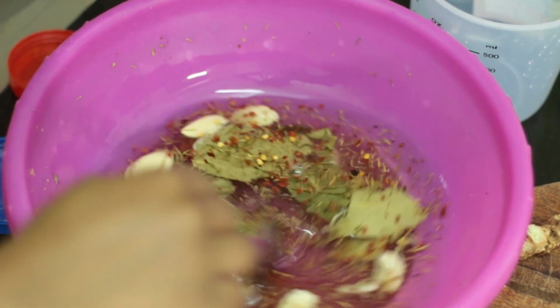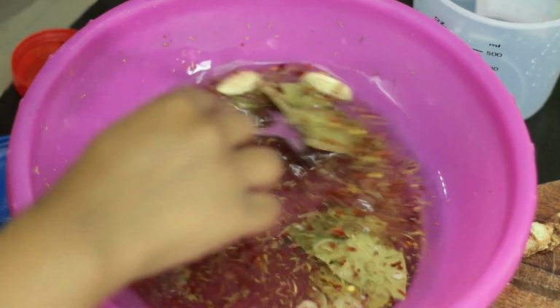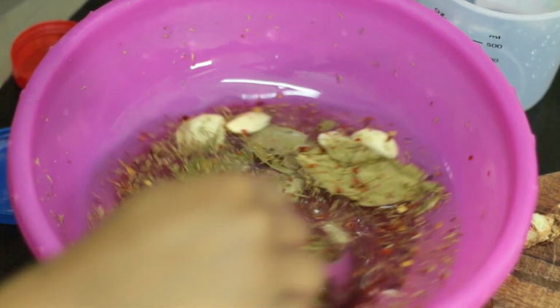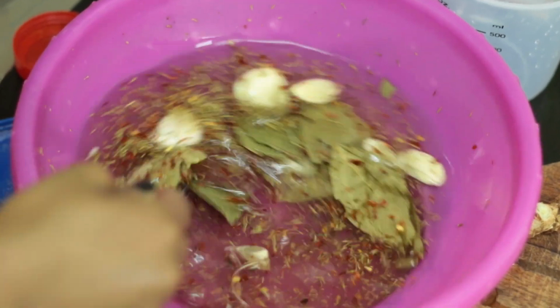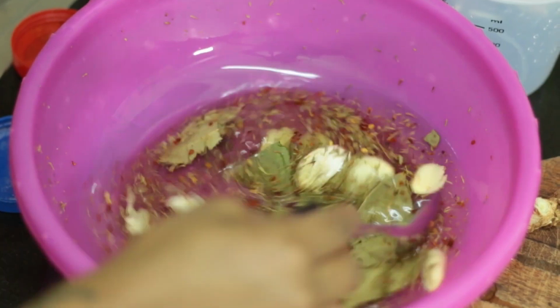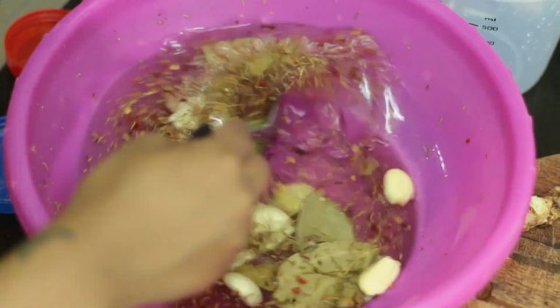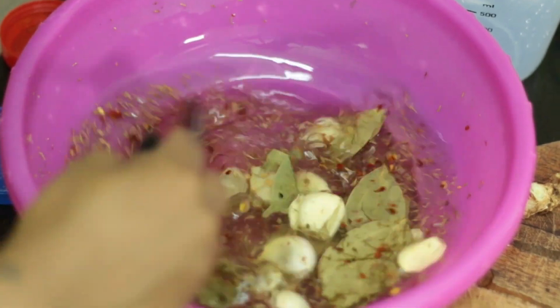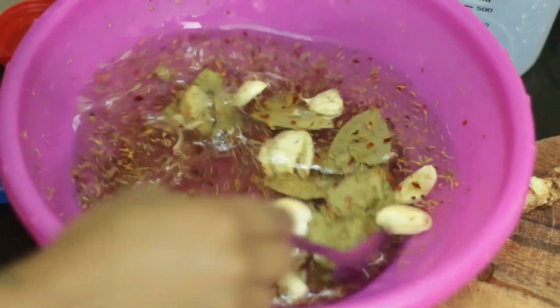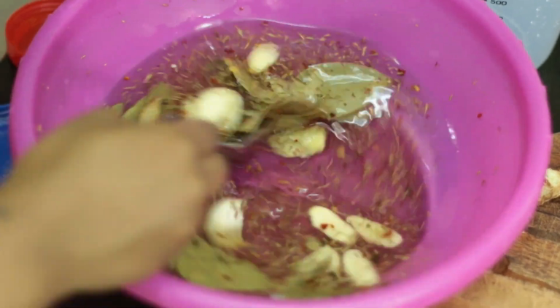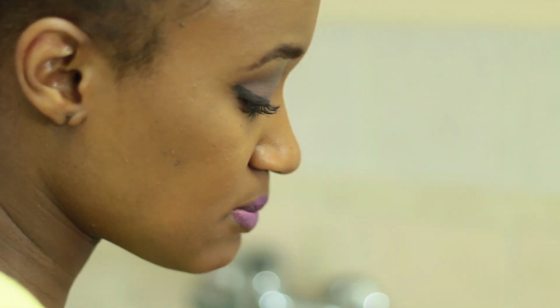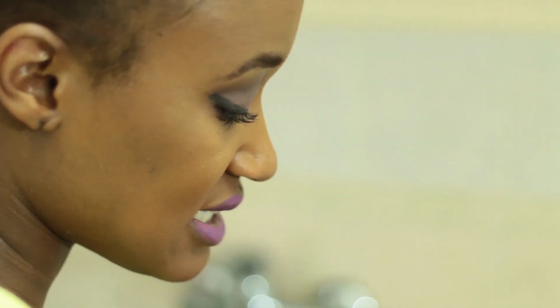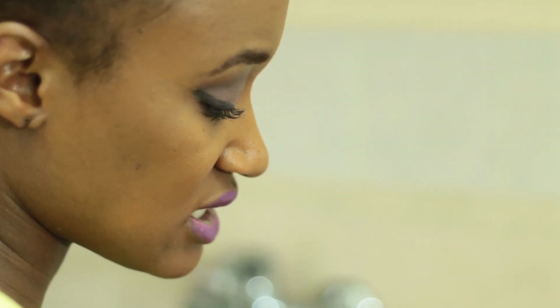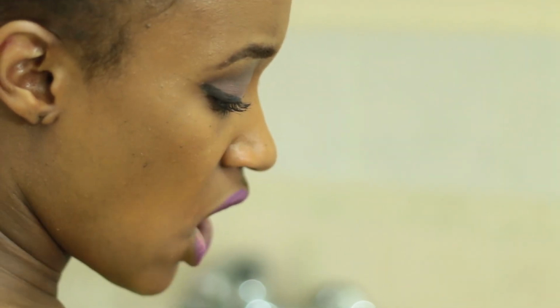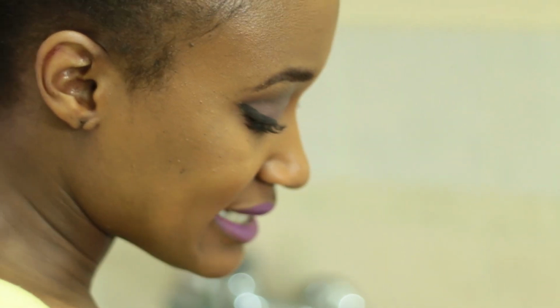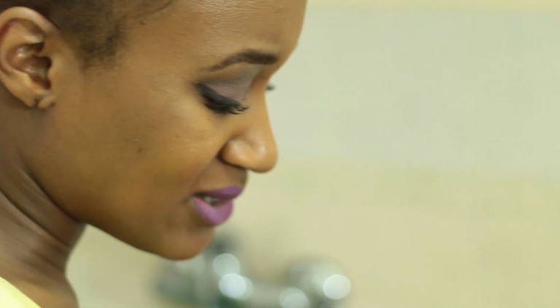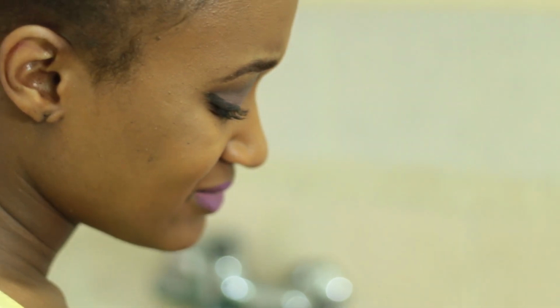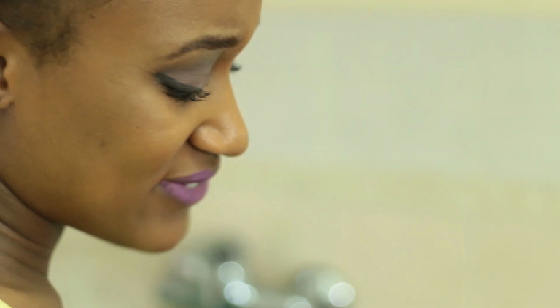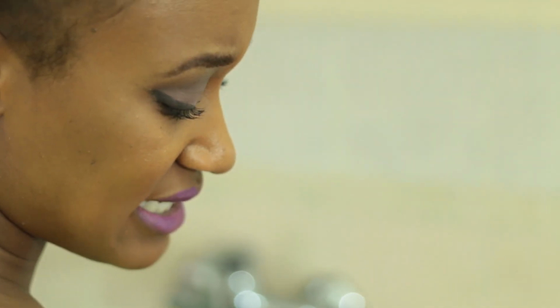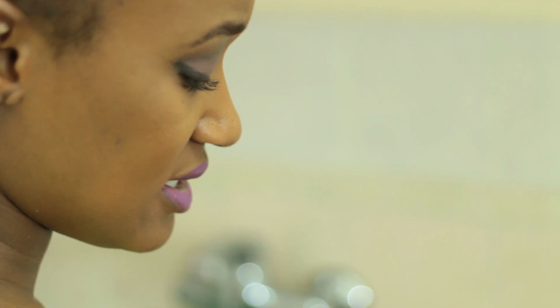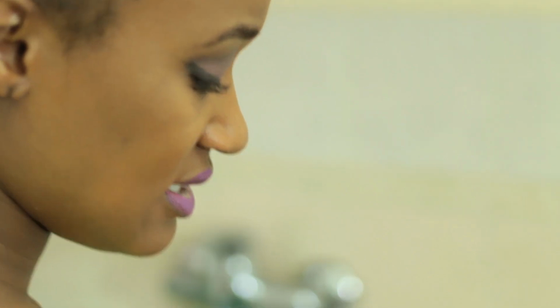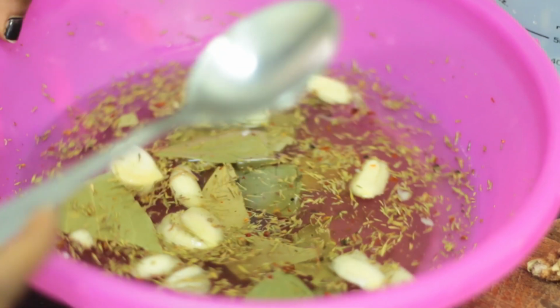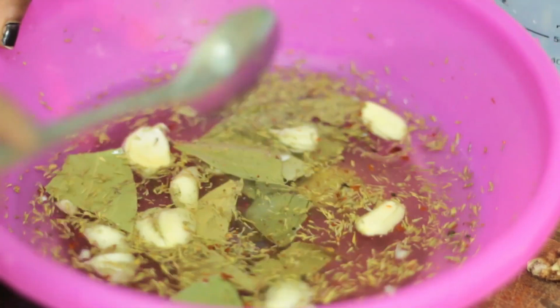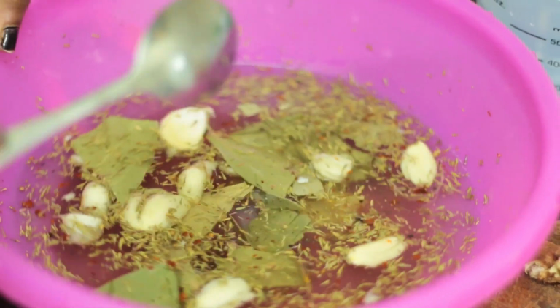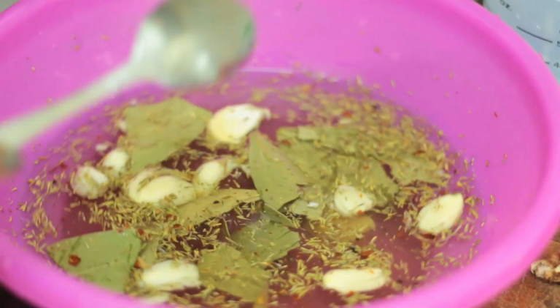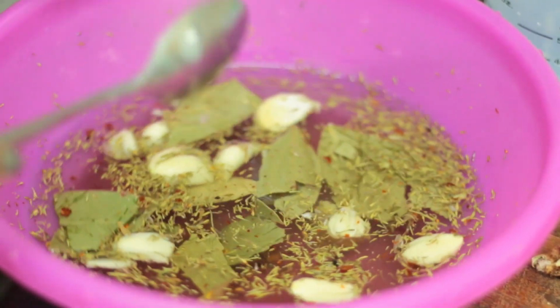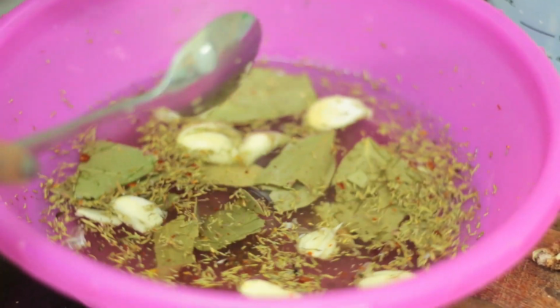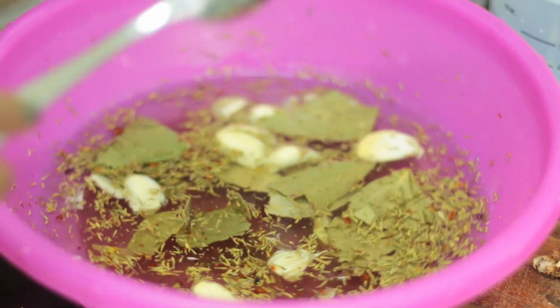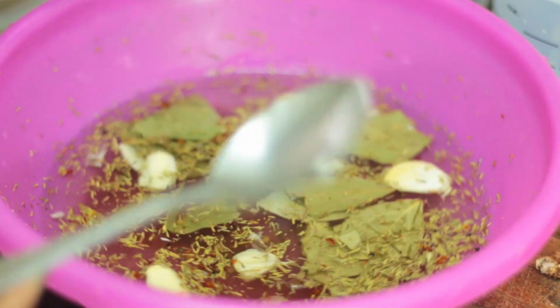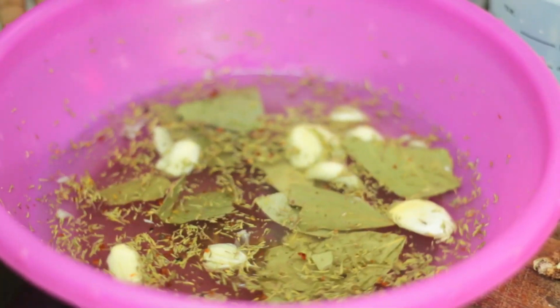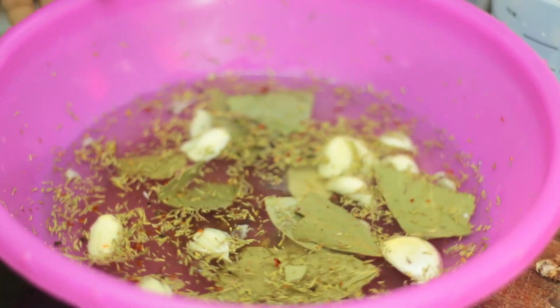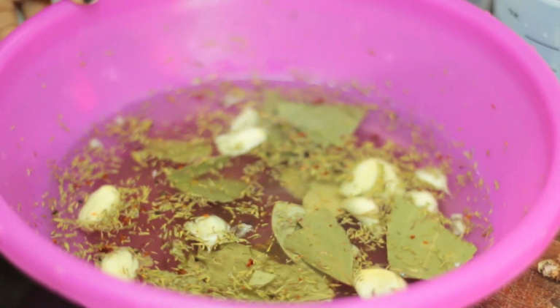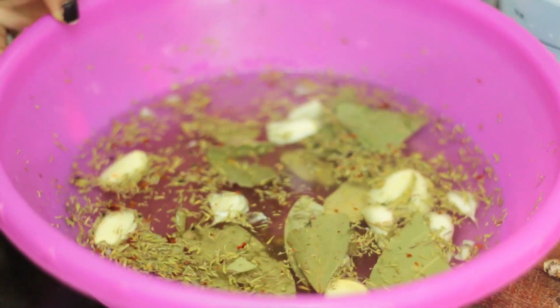If you like yours with a little bit of a kick, then I highly suggest this. This process takes, honestly, about five to ten minutes. We're going to set this aside and prepare our wings in order to immerse them into the brine.